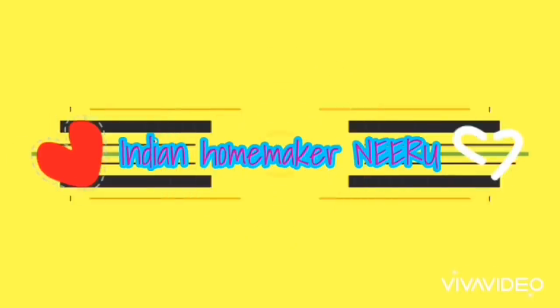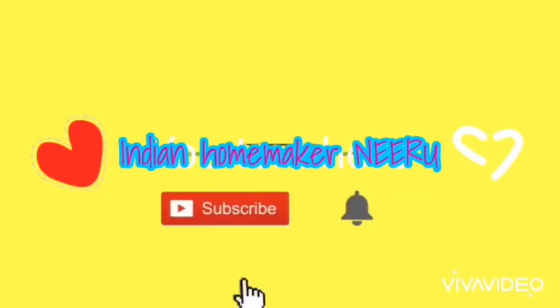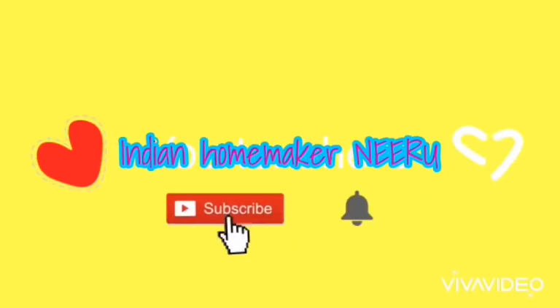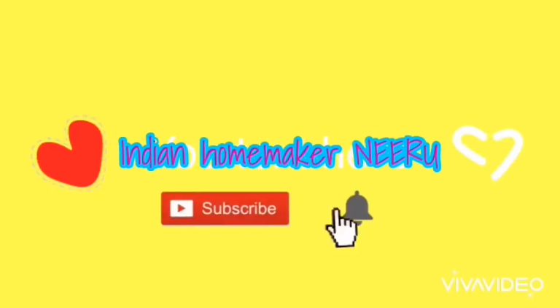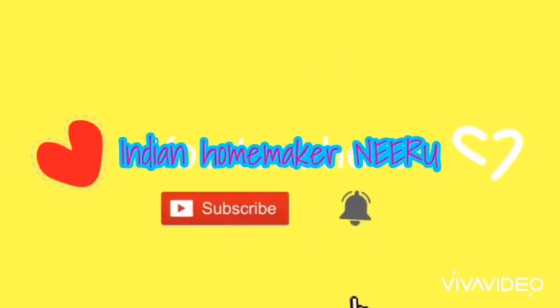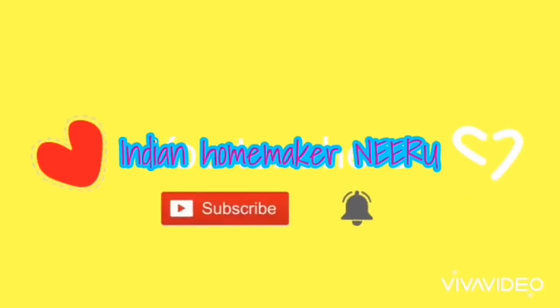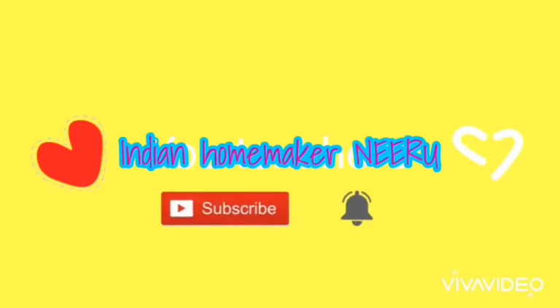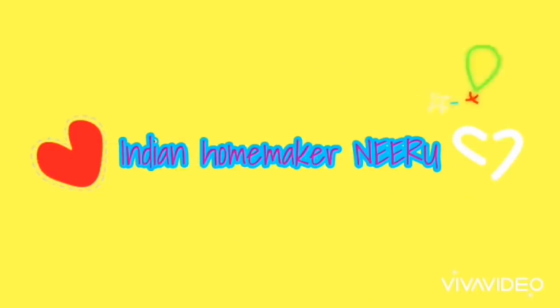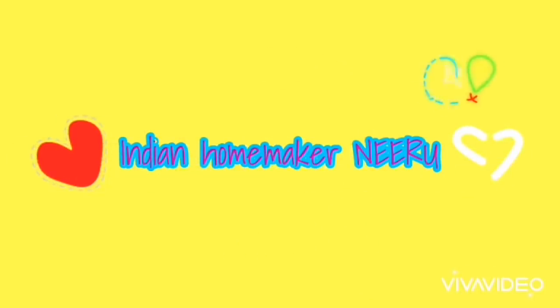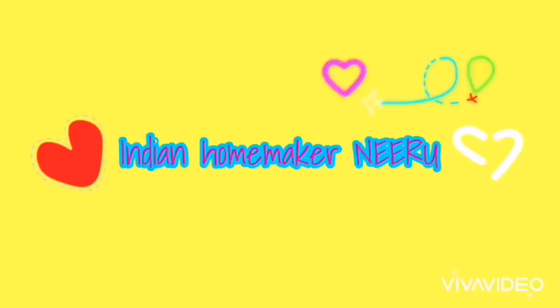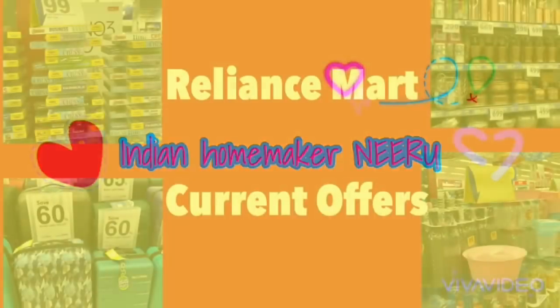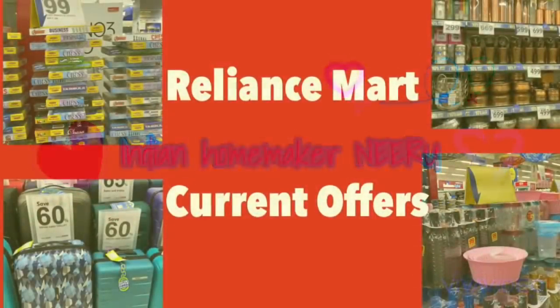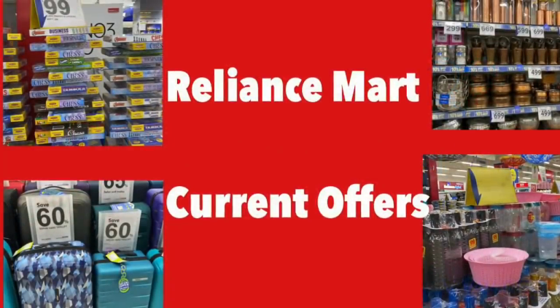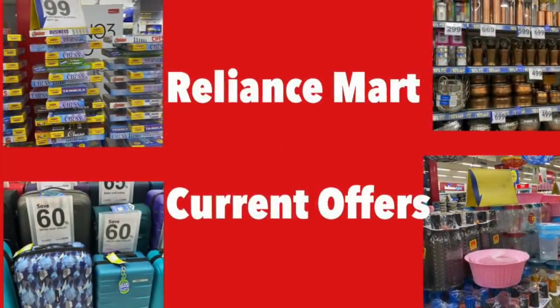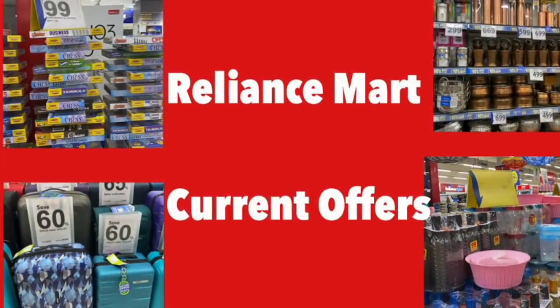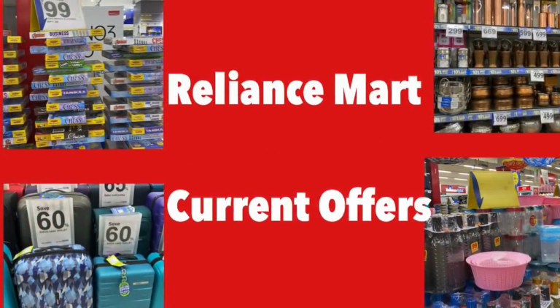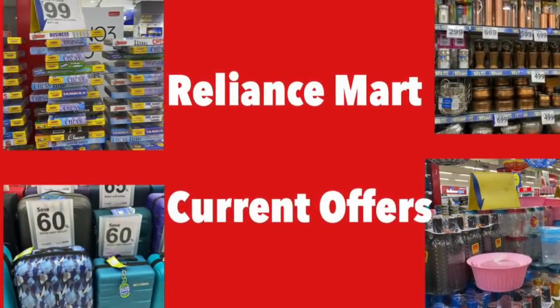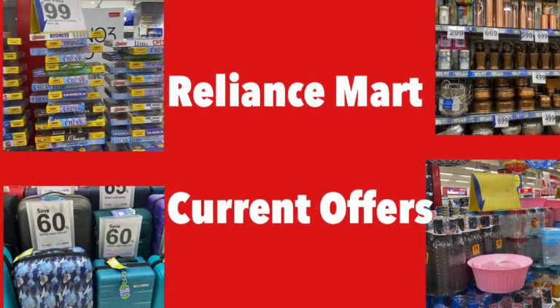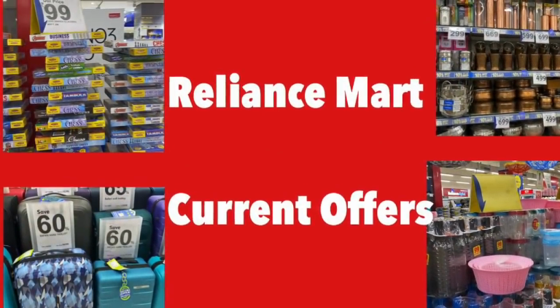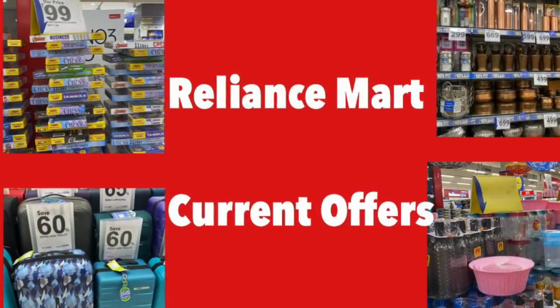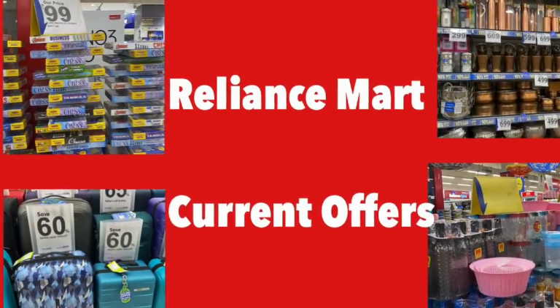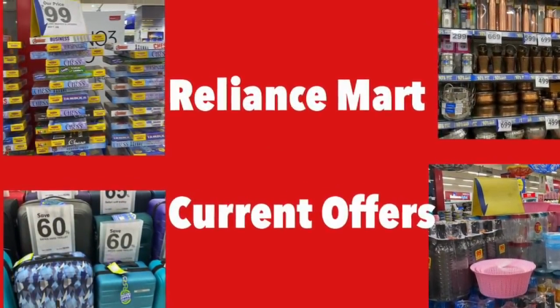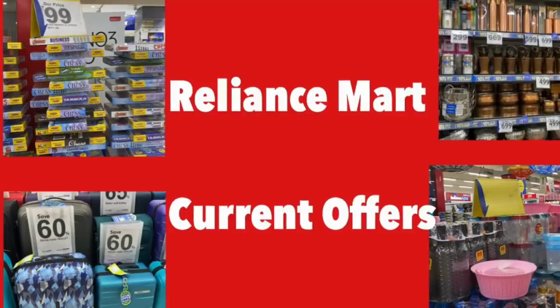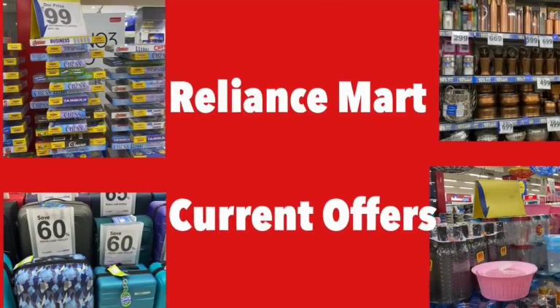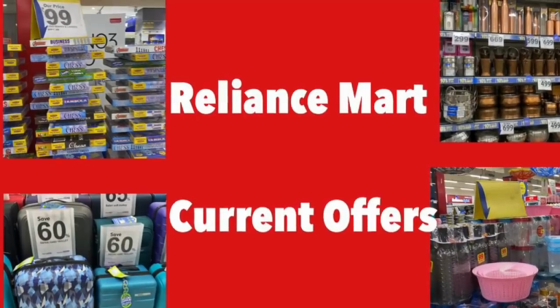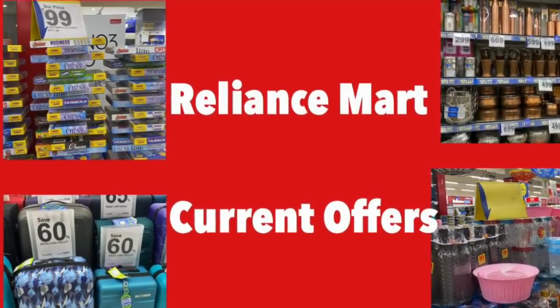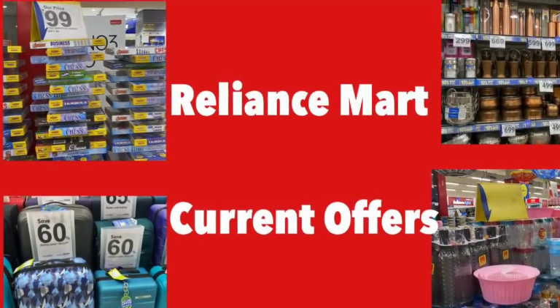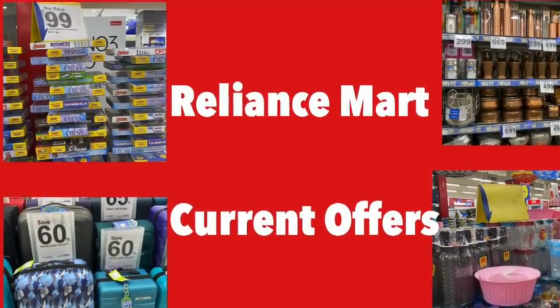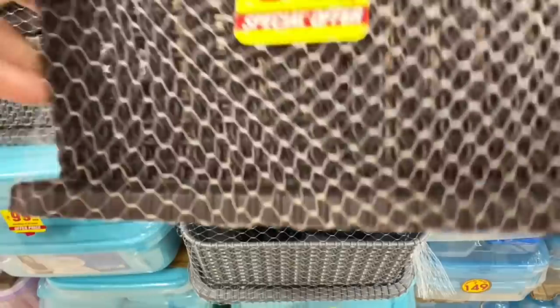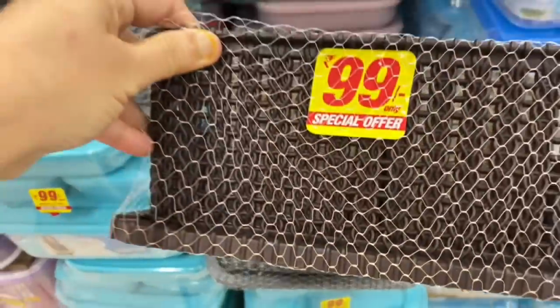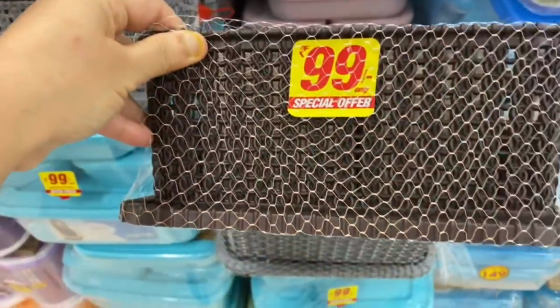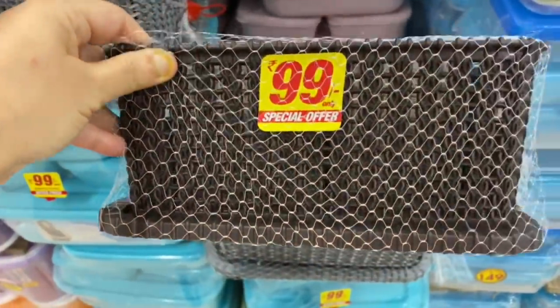Hello friends, welcome back to my channel. Today I will be sharing with you Reliance Smart haul, and this video will be in English as many of my viewers asked me to do so. Let's start the video.